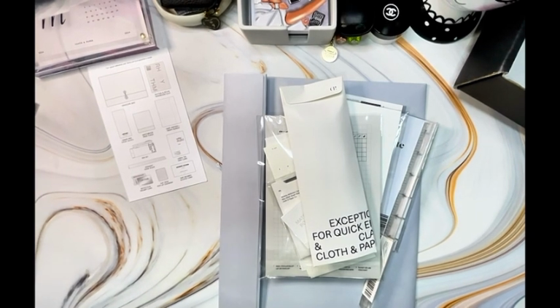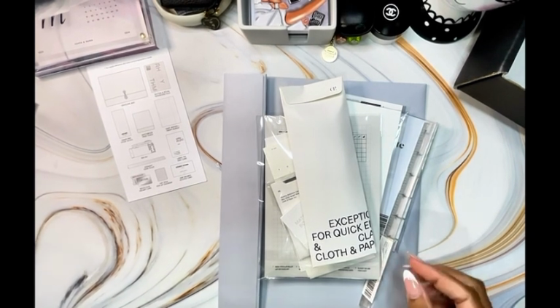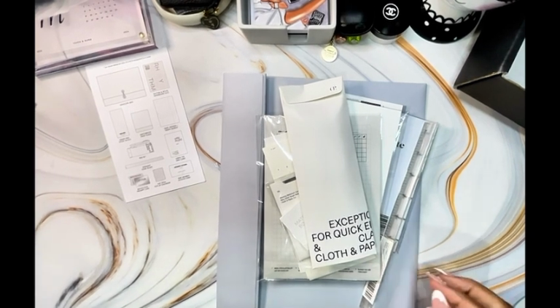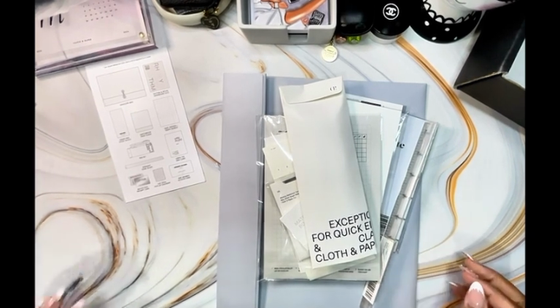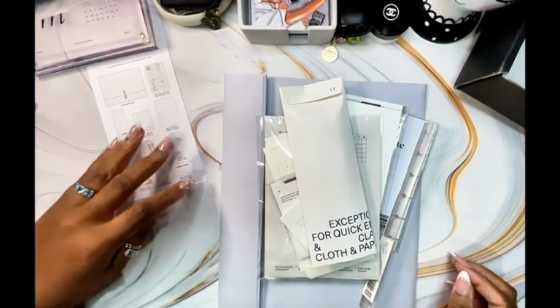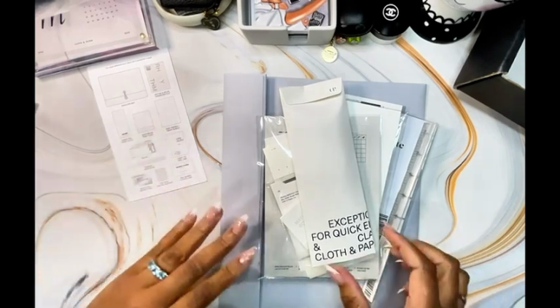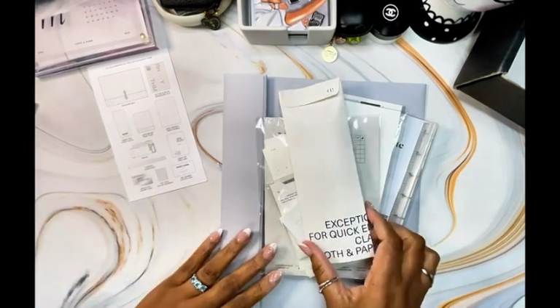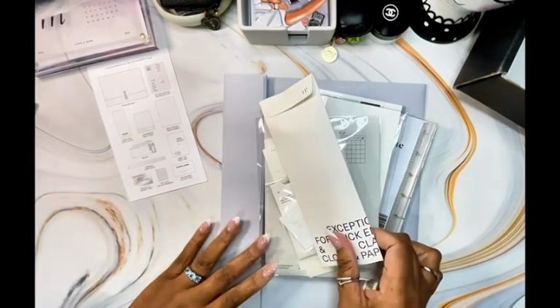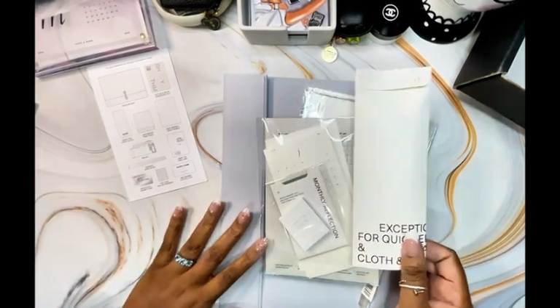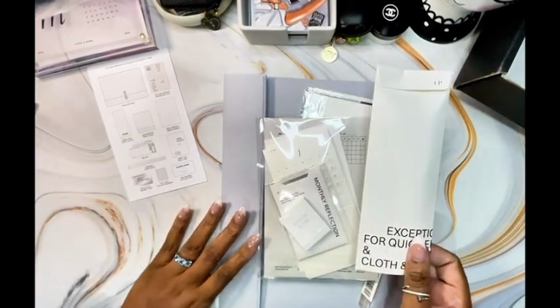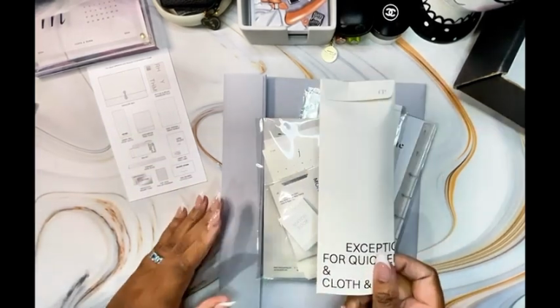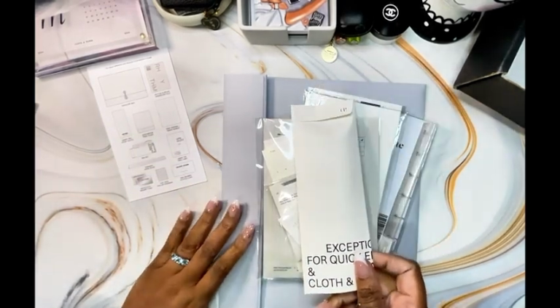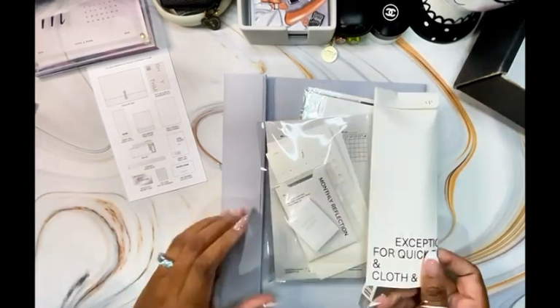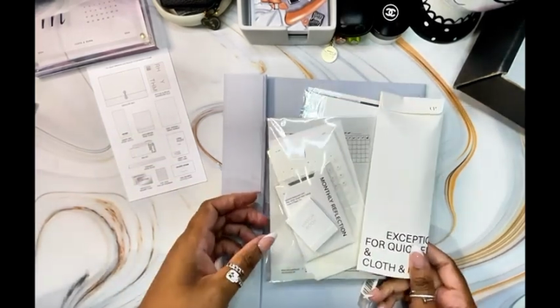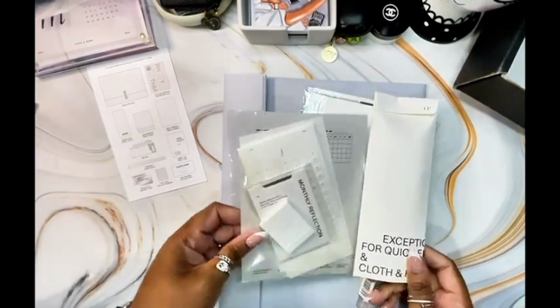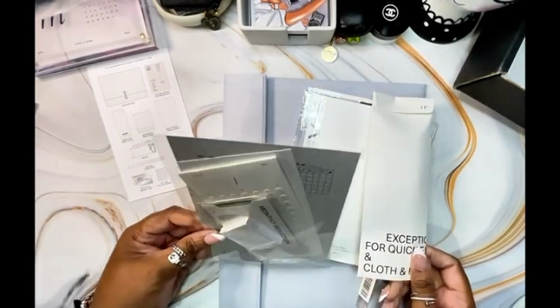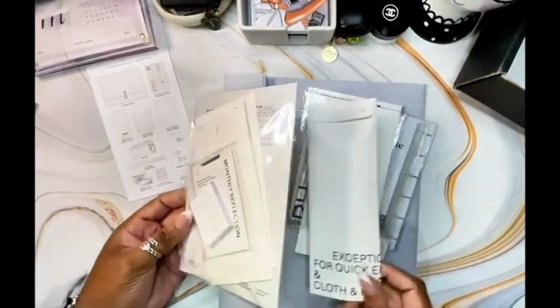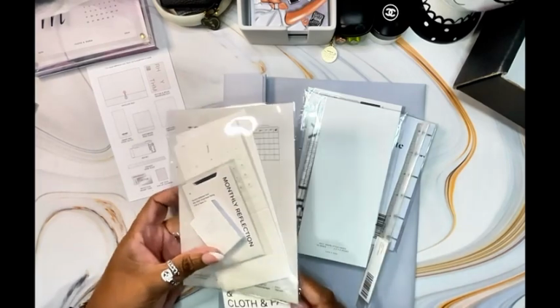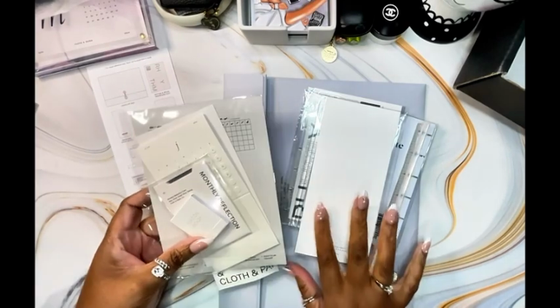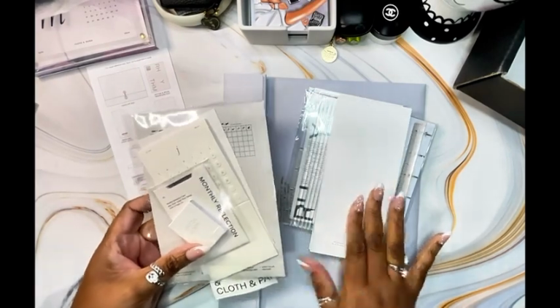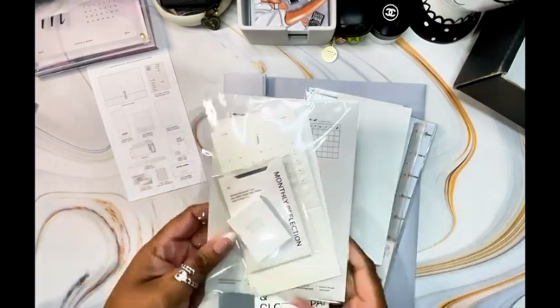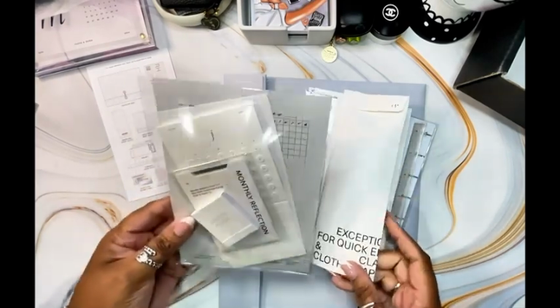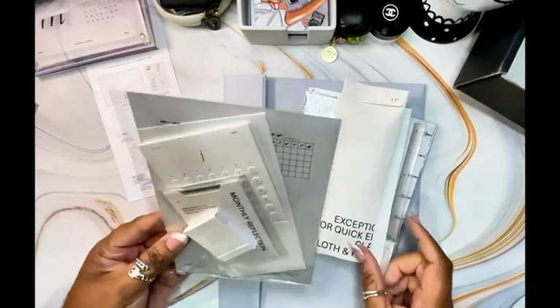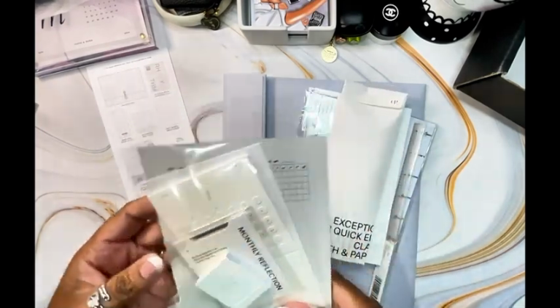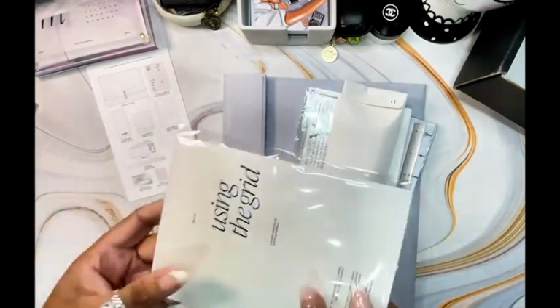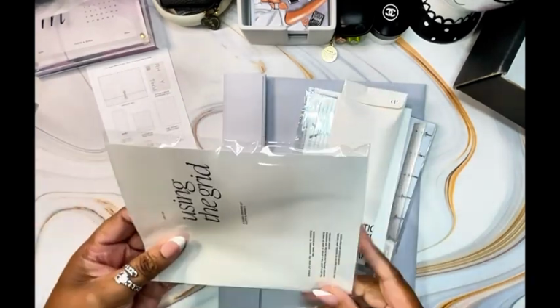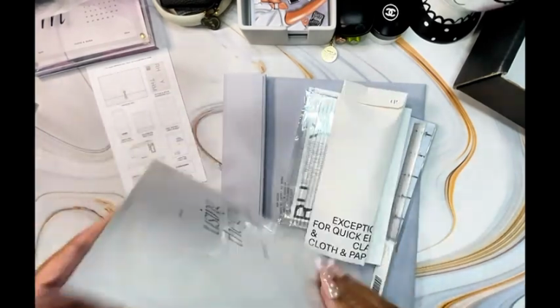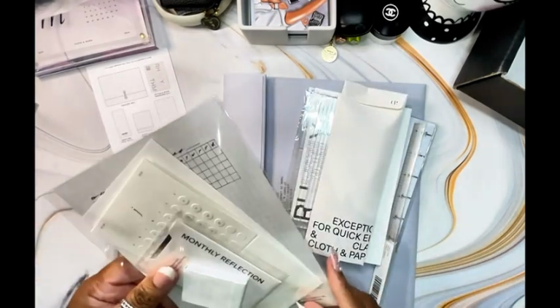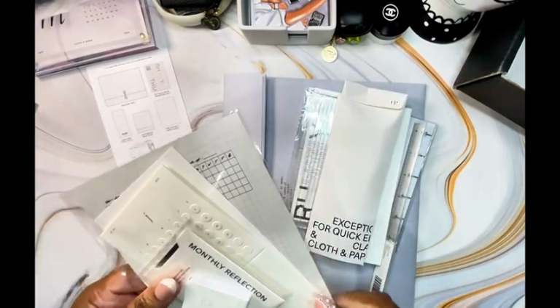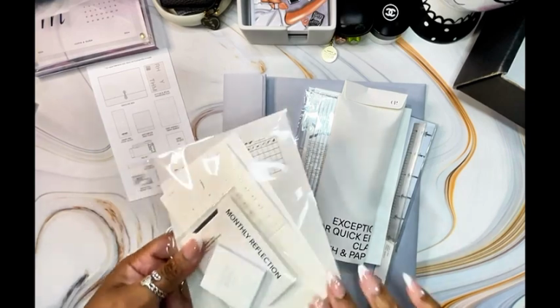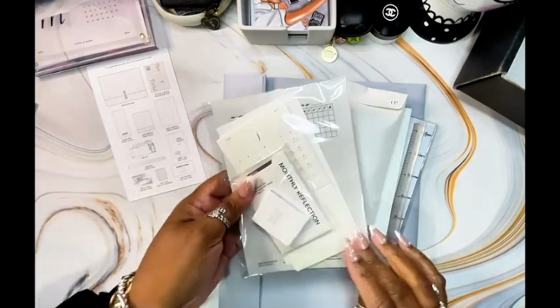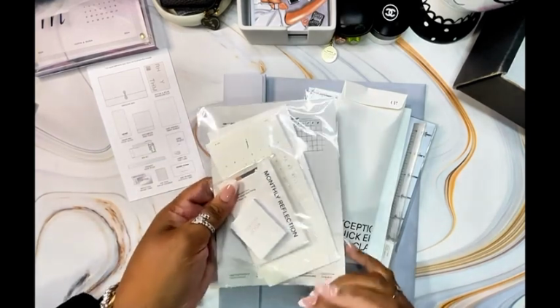Now that I got everything out of the plastic, let's go ahead and see what I want to open up first. Let me try this one because it has the reflection card and everything in it, so let's start with this first.